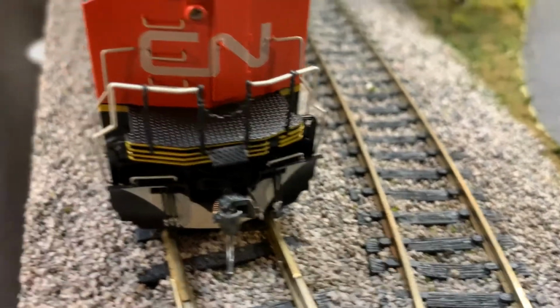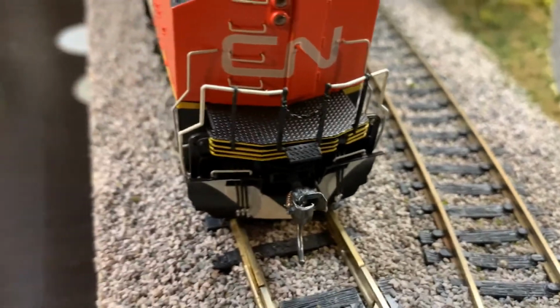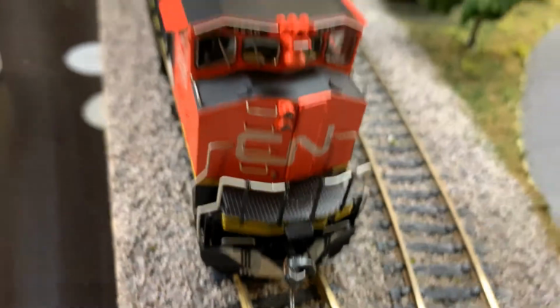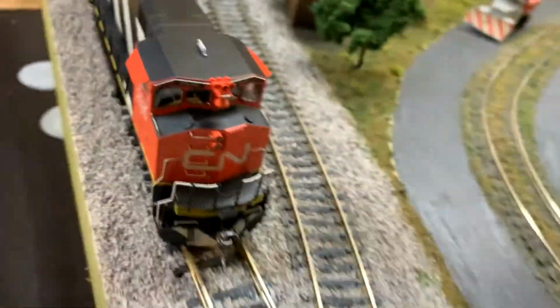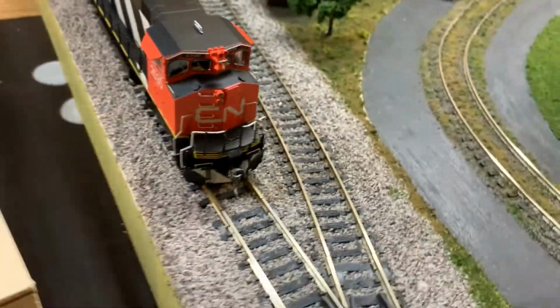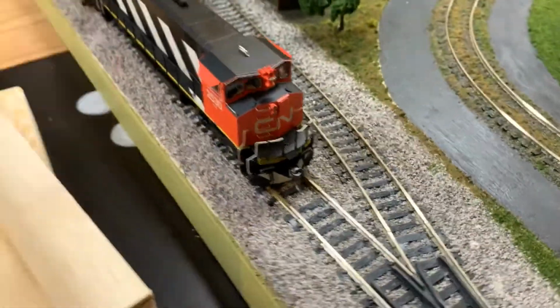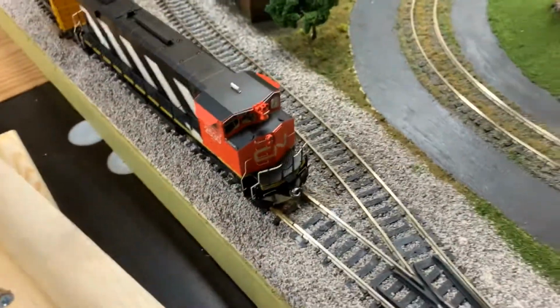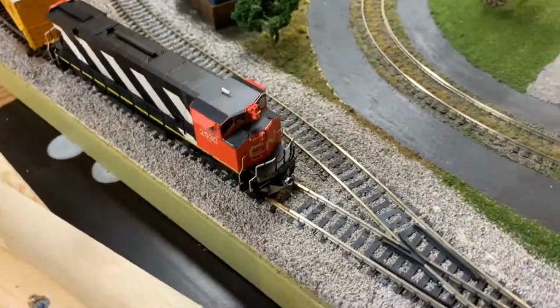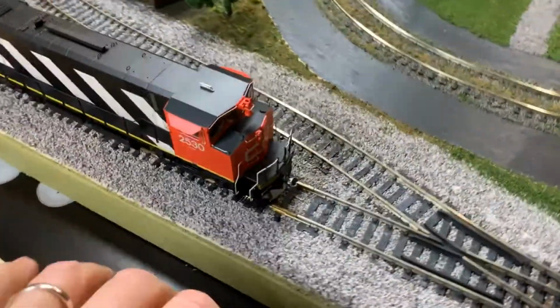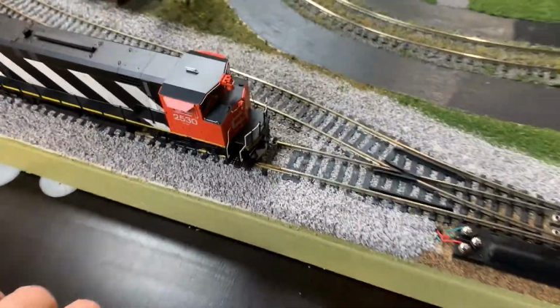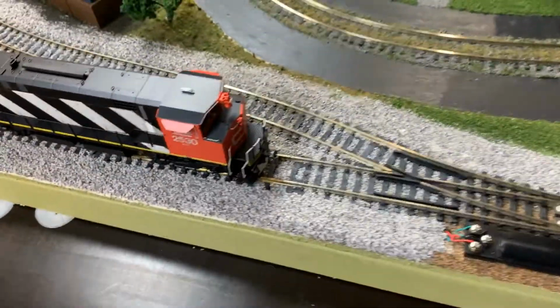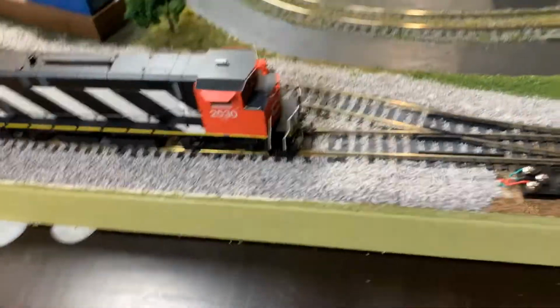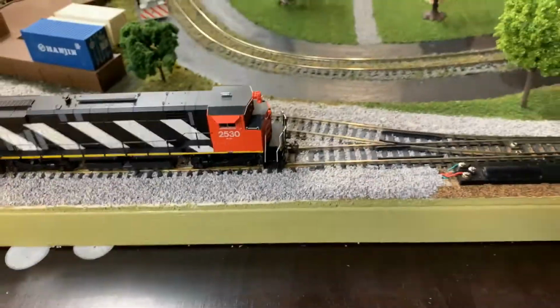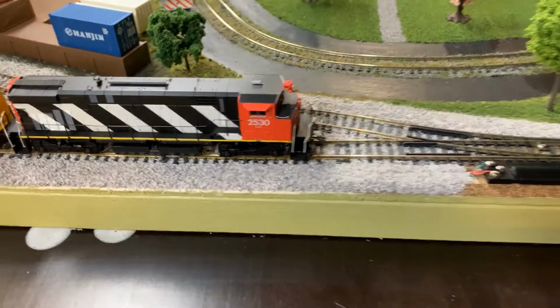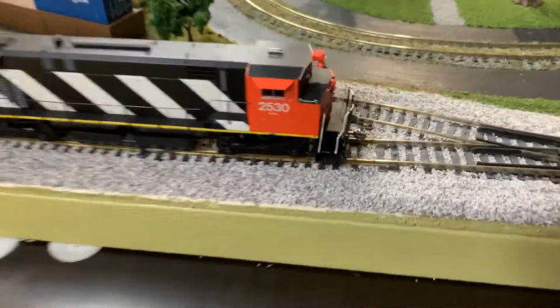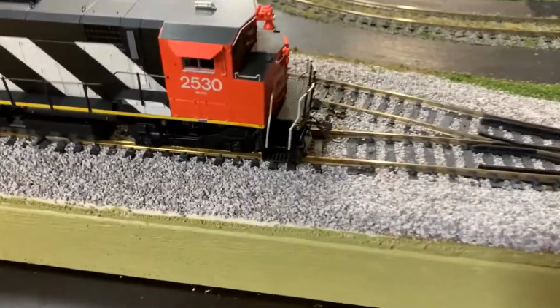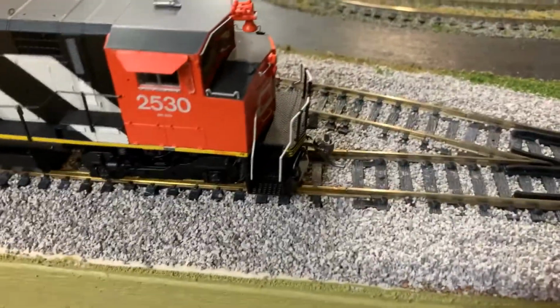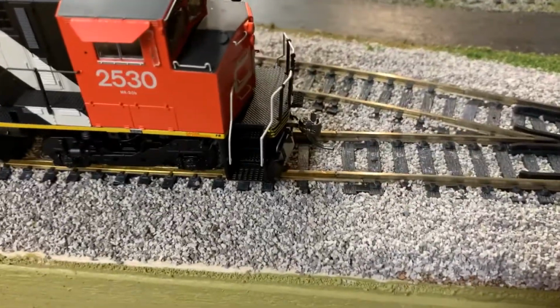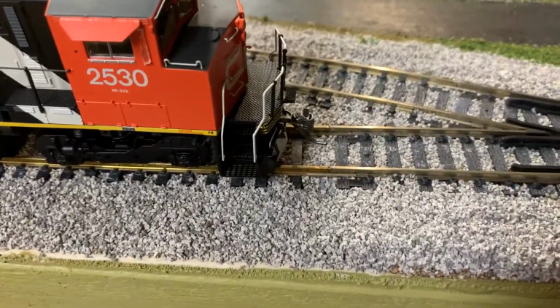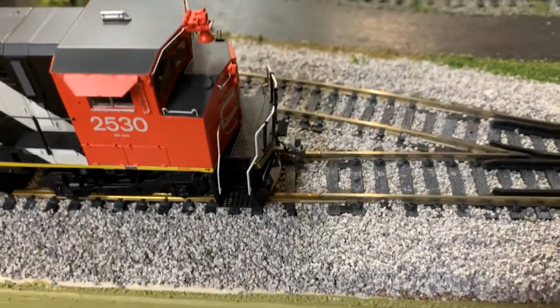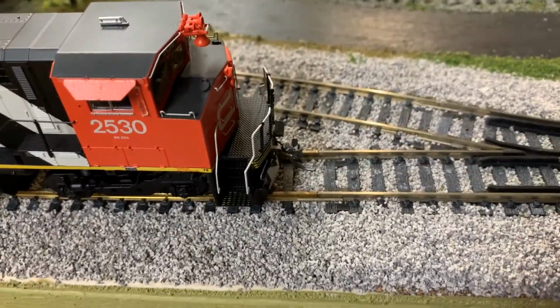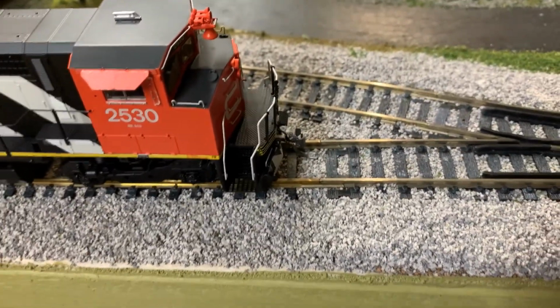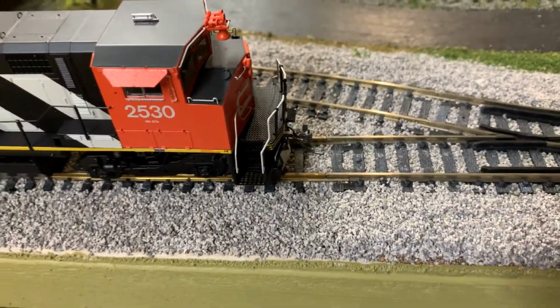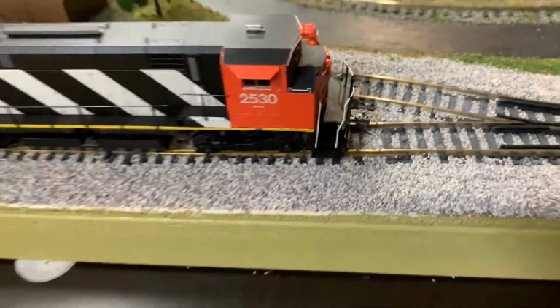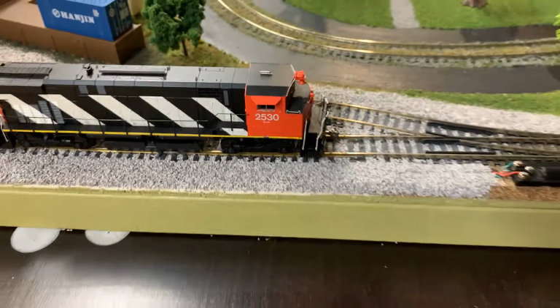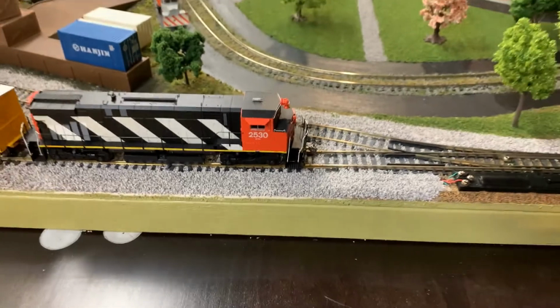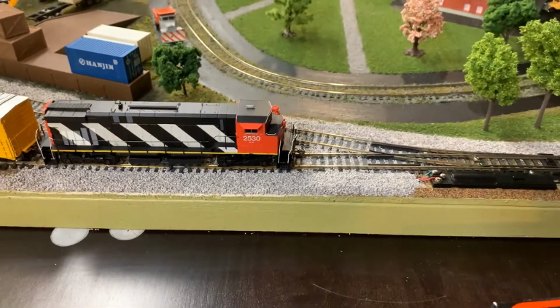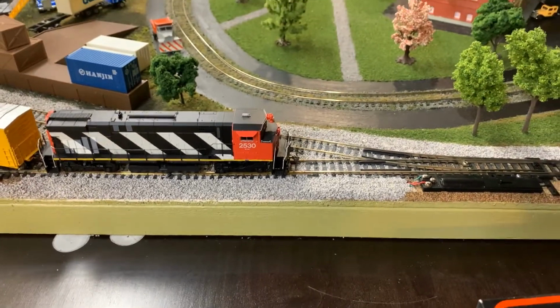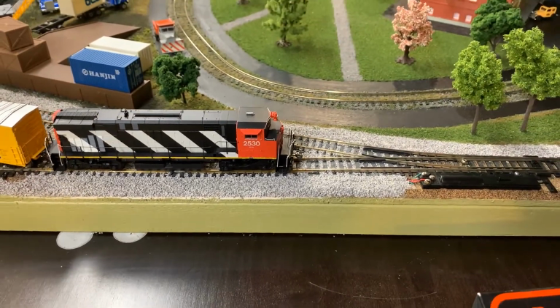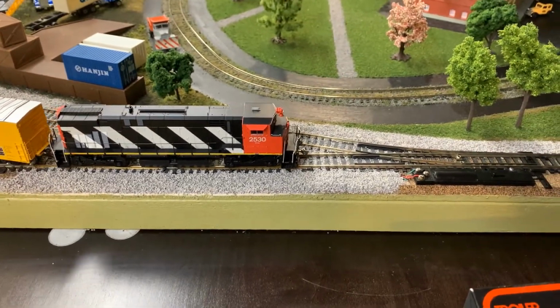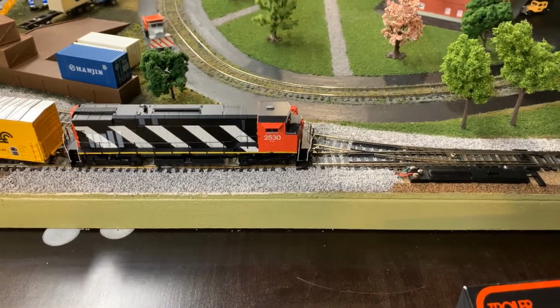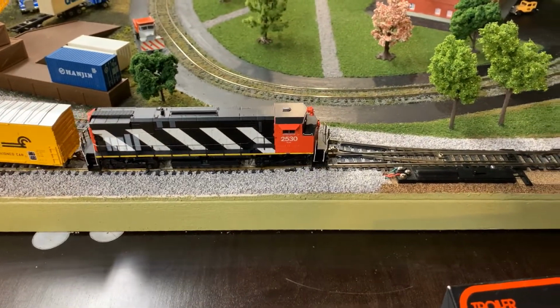I did put in a longer Kadee coupler on the front because I found the shorter coupler that was installed was a bit hard on my curves to navigate, so I had to make that modification.